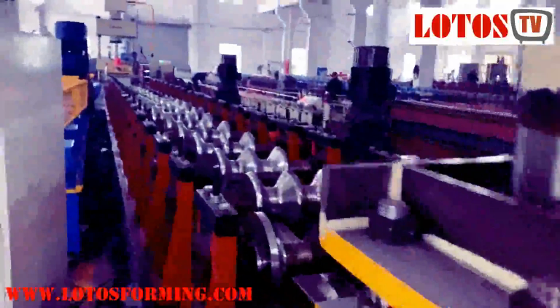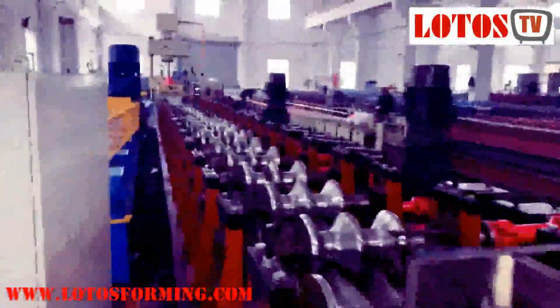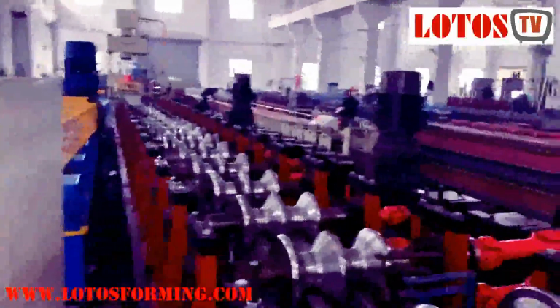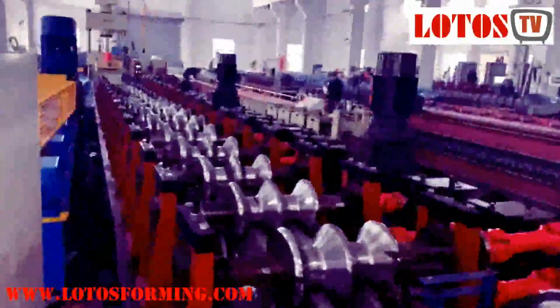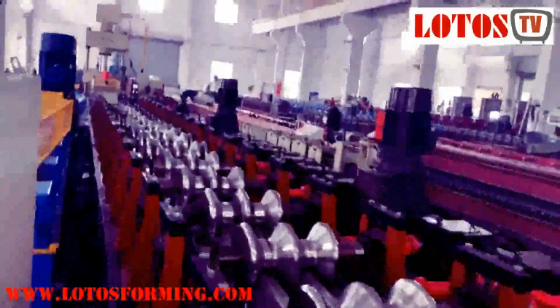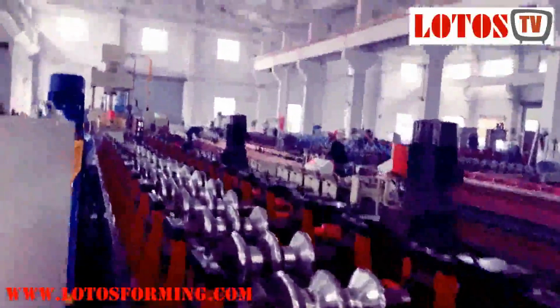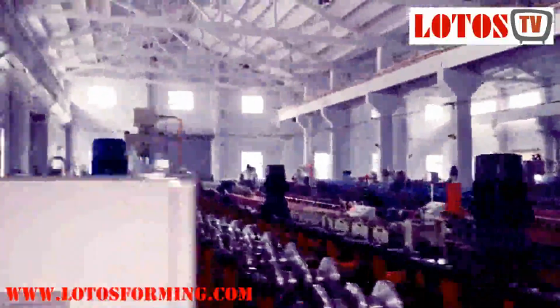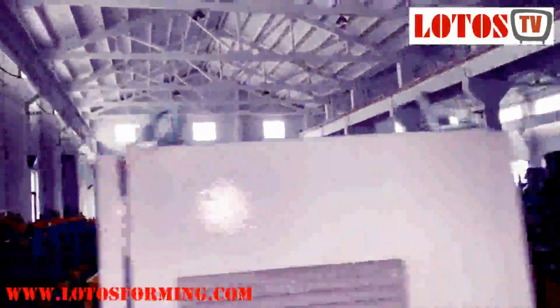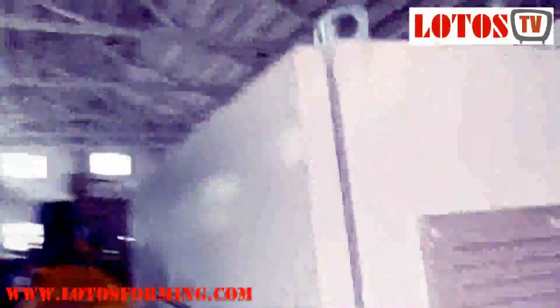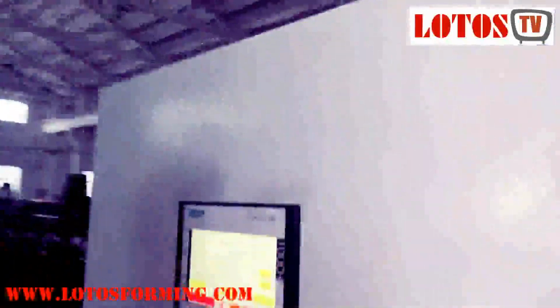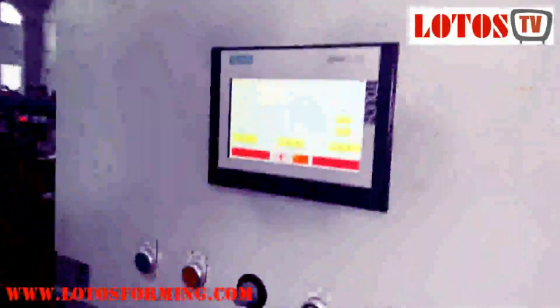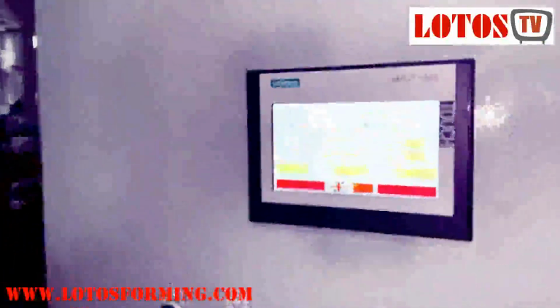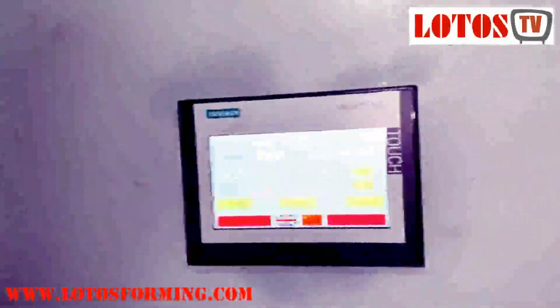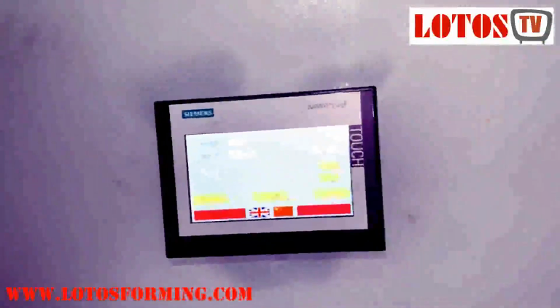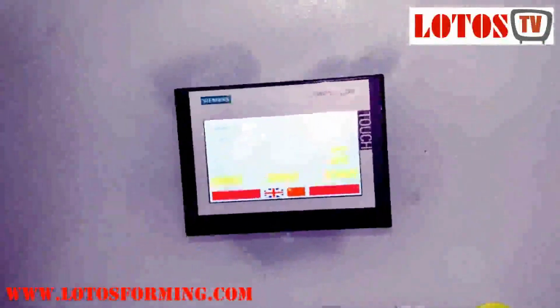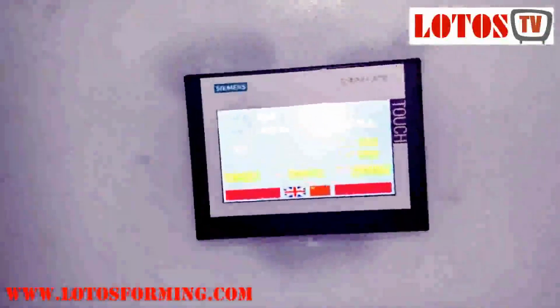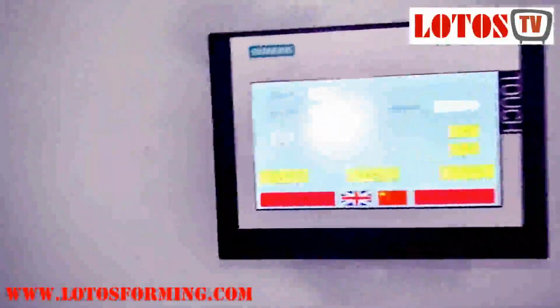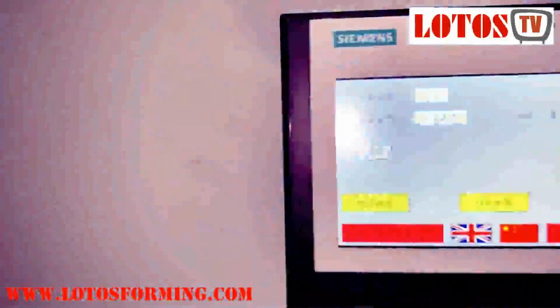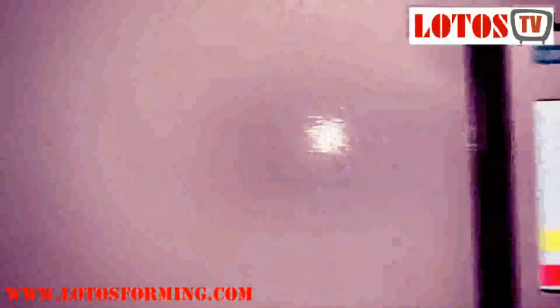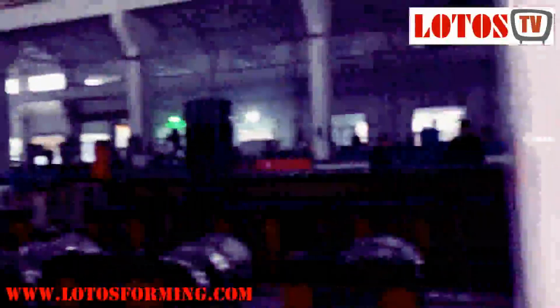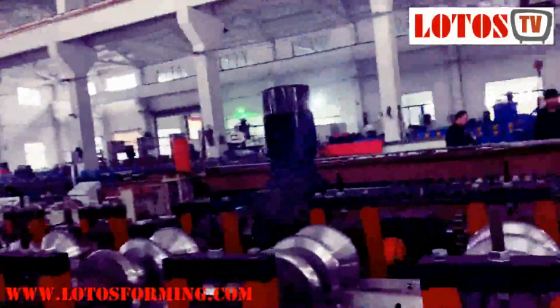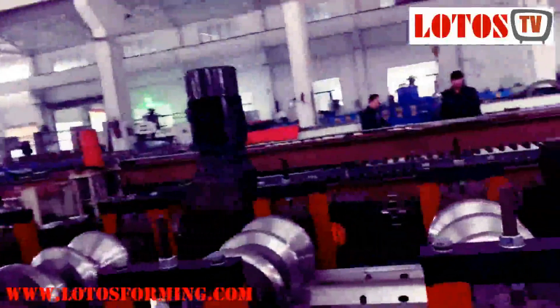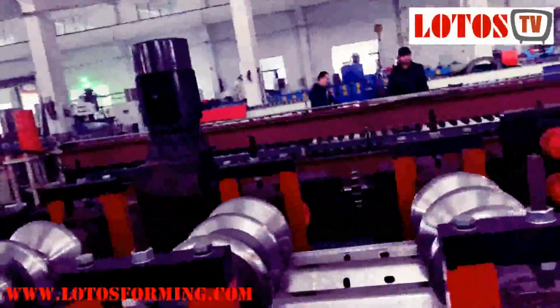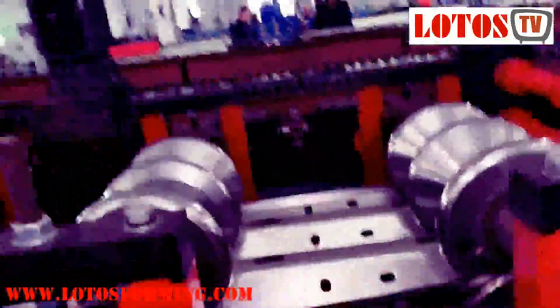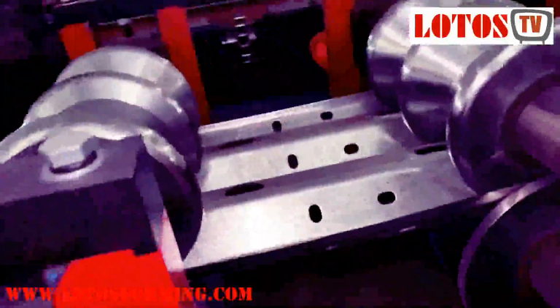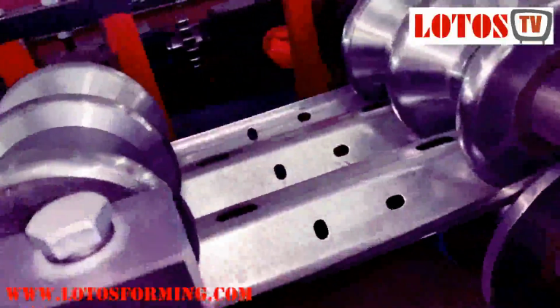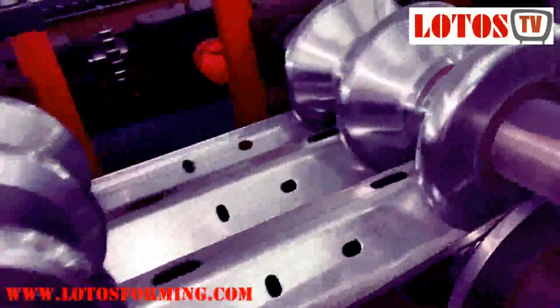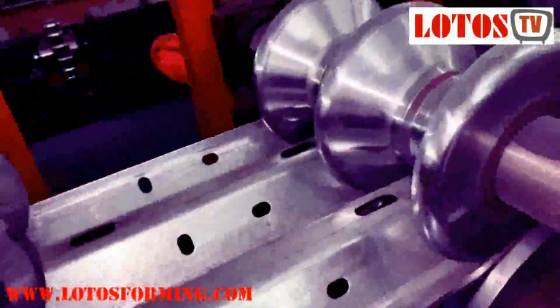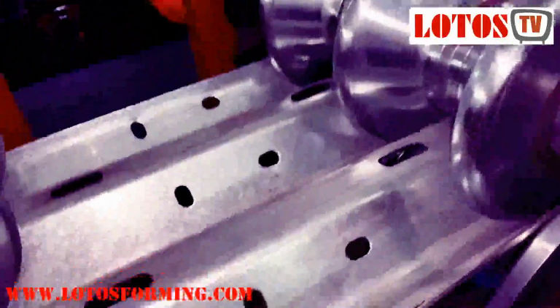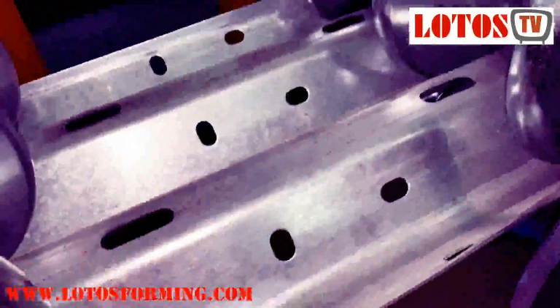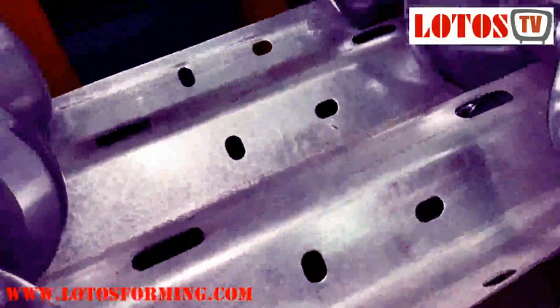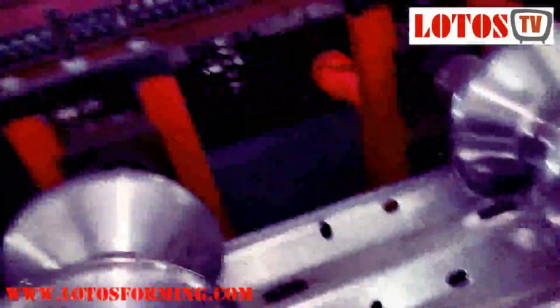Let's check the line. It combines the Siemens operation system, and here we can see the punching unit.